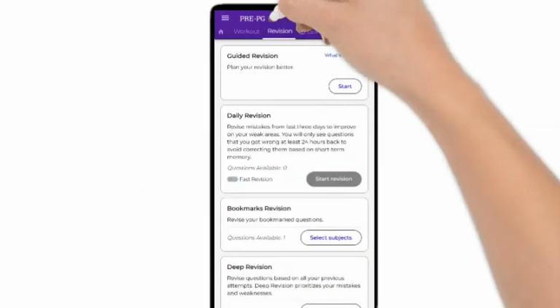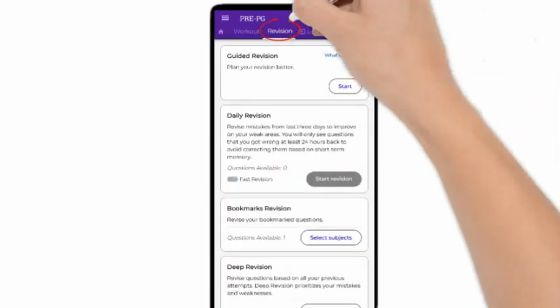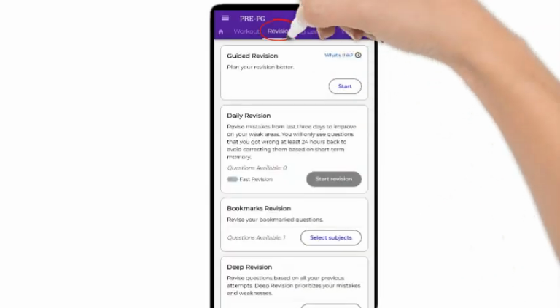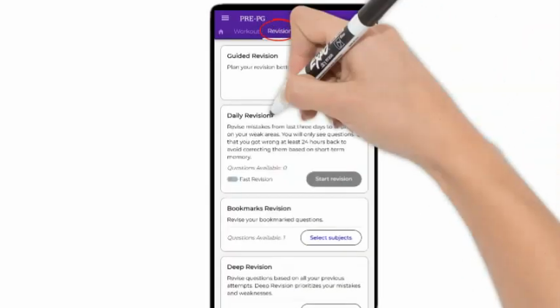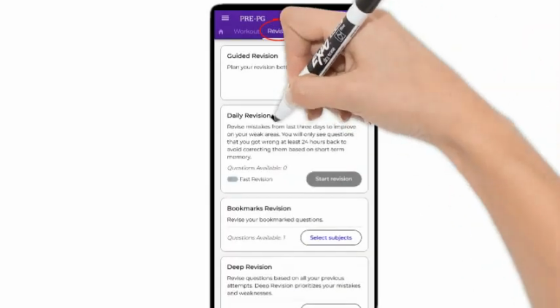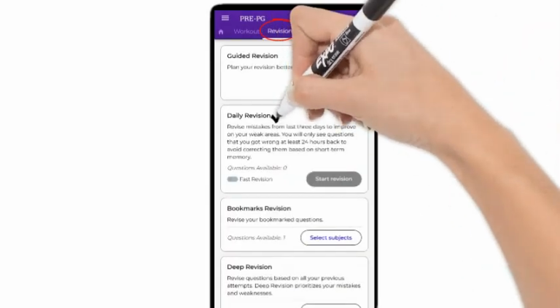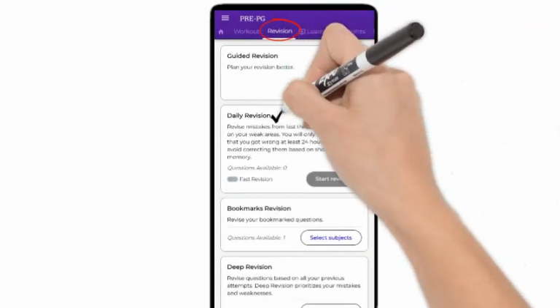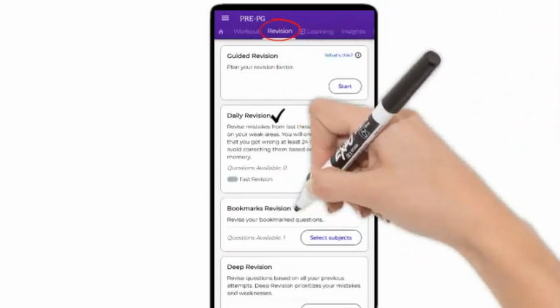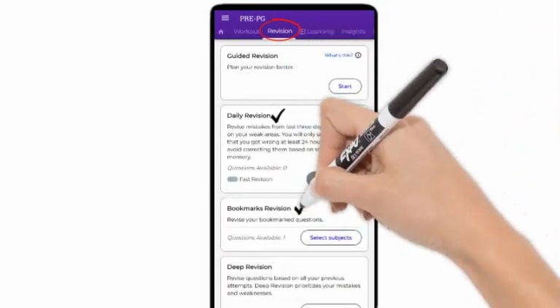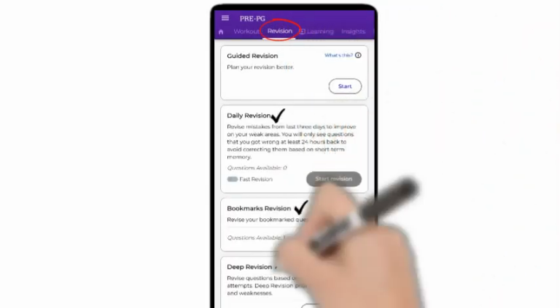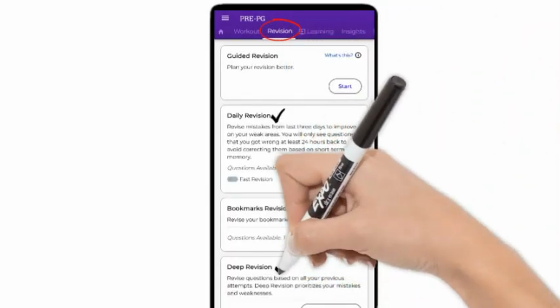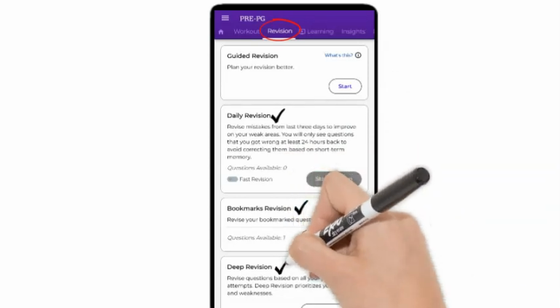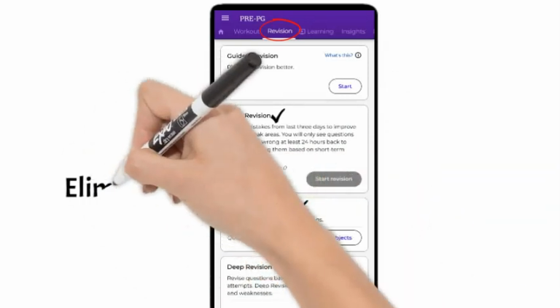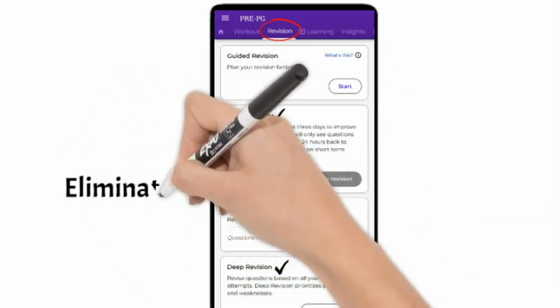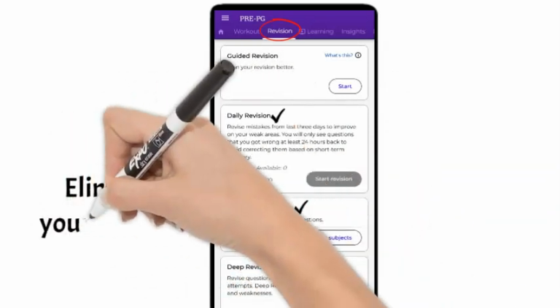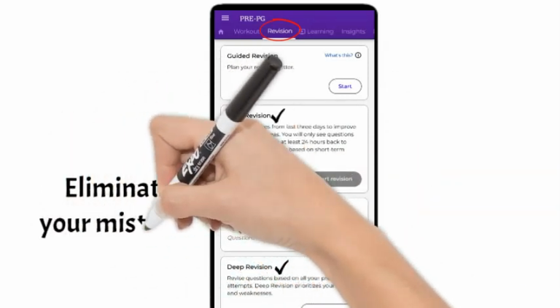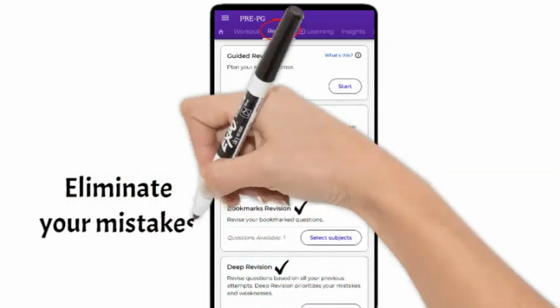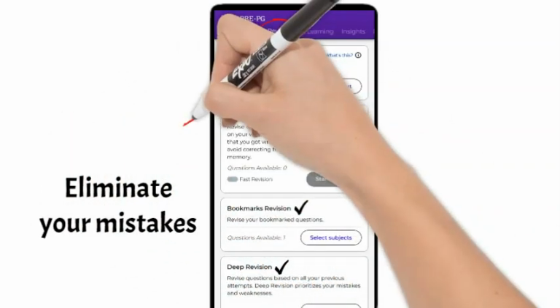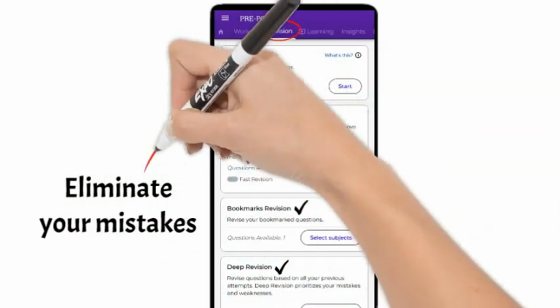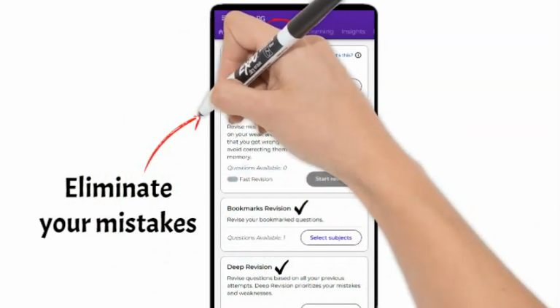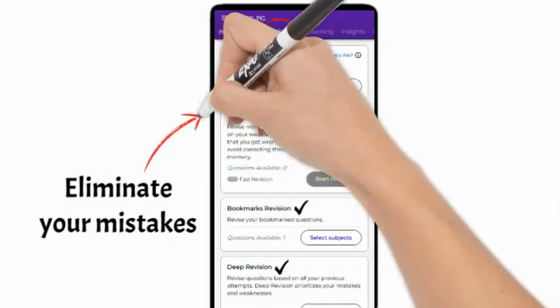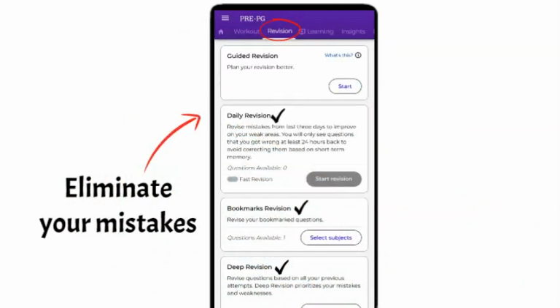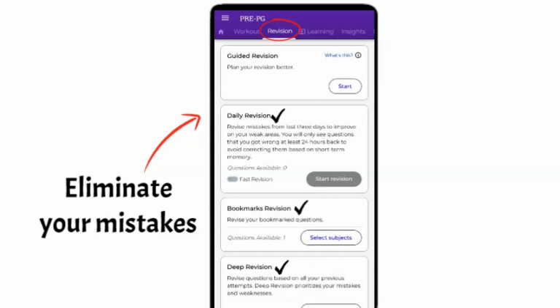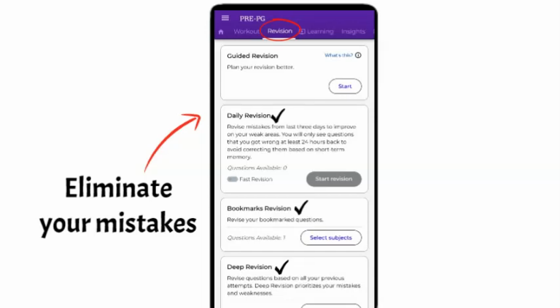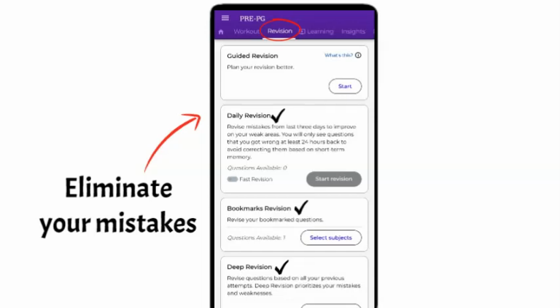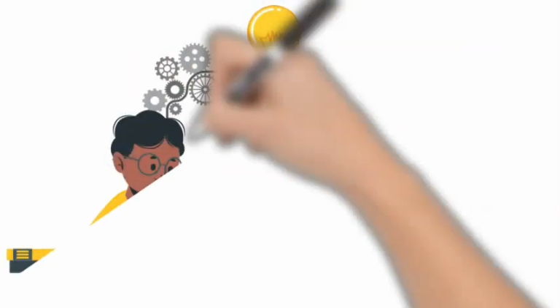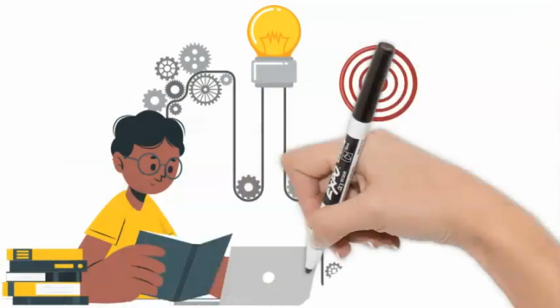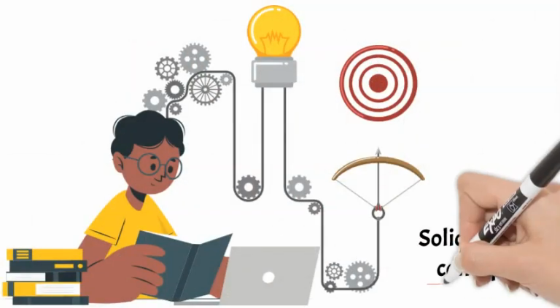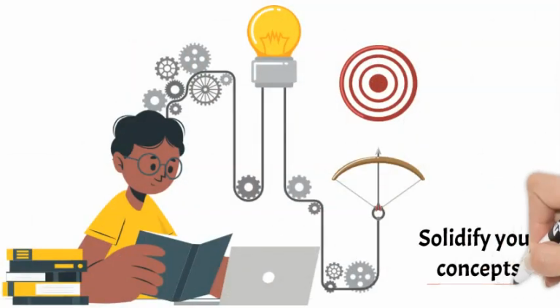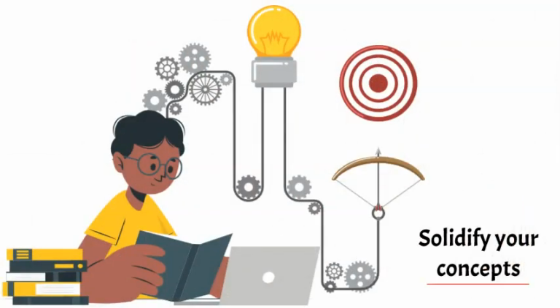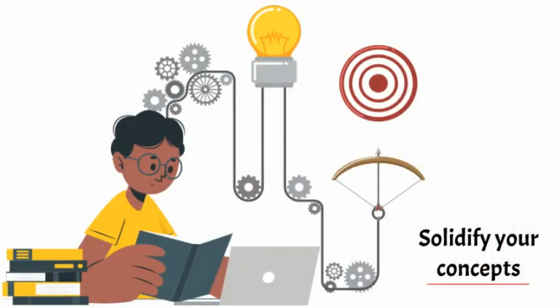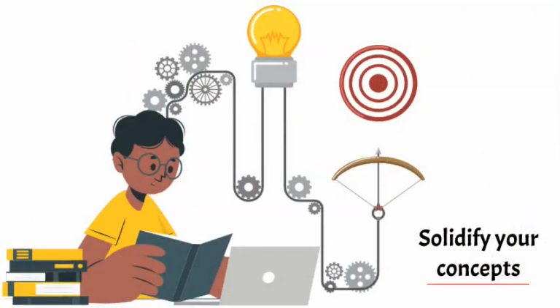The heart of growth lies in revising your mistakes. Make use of the revision section on PrePG to revisit questions you've previously attempted and got wrong while practicing. This repetition is essential for solidifying your knowledge.